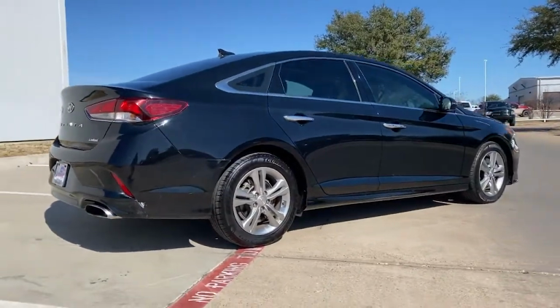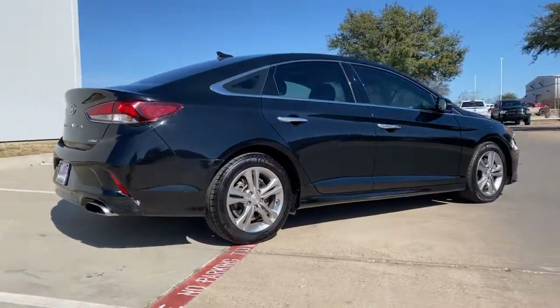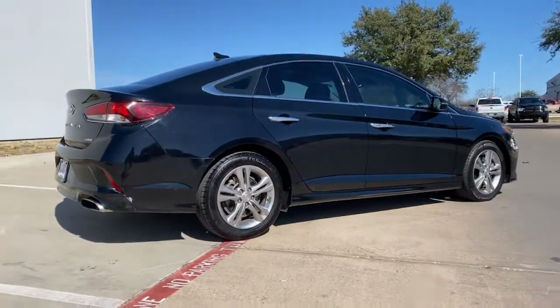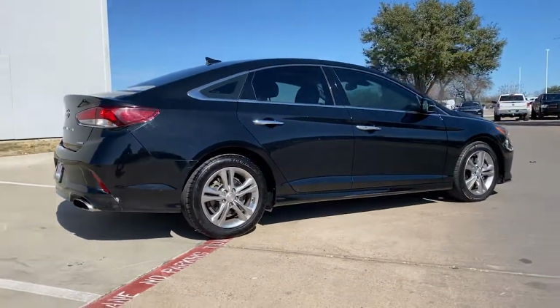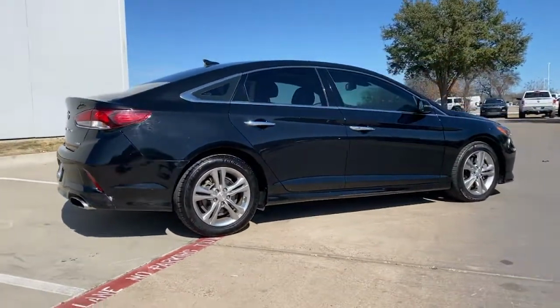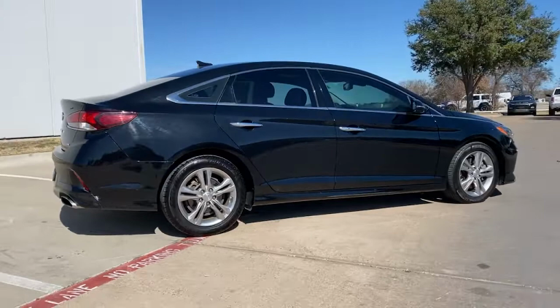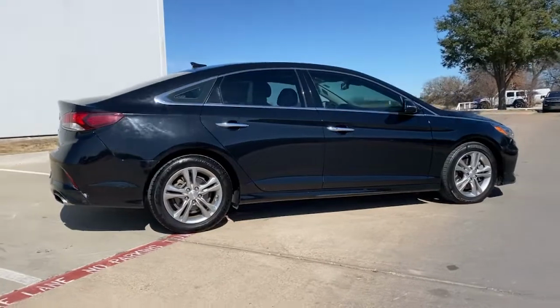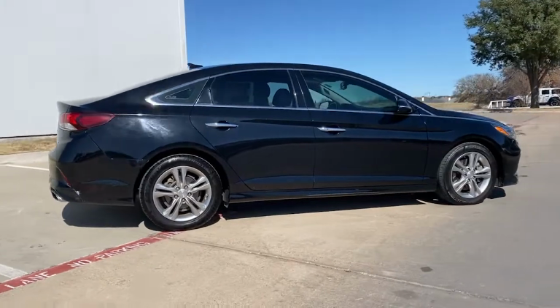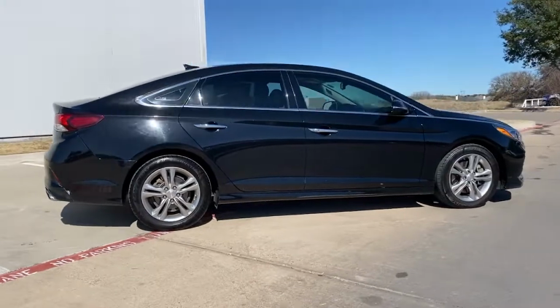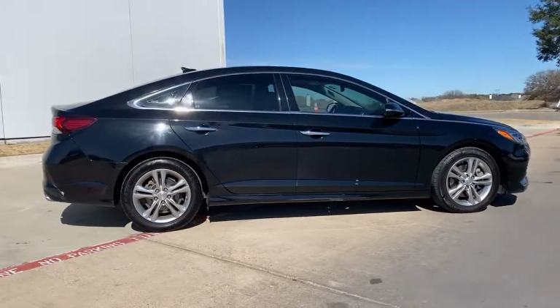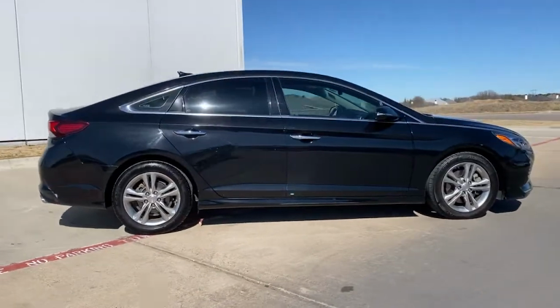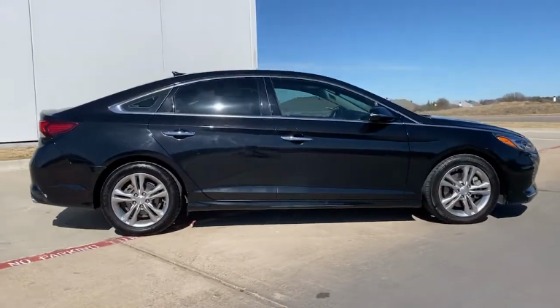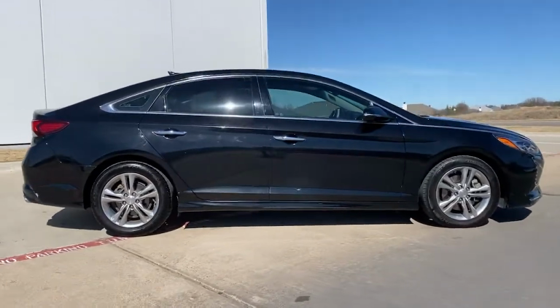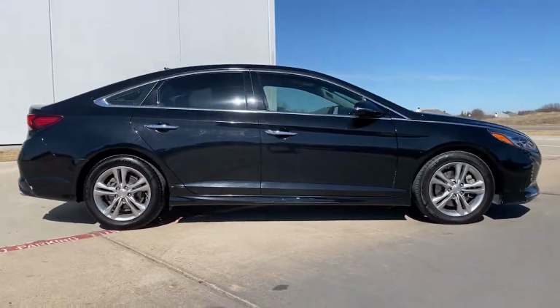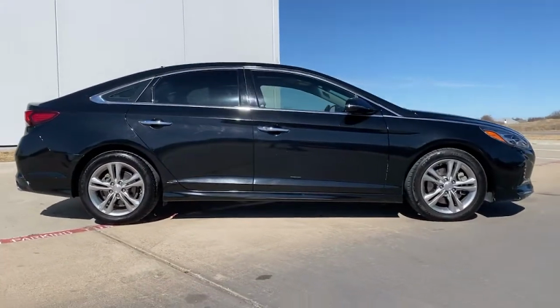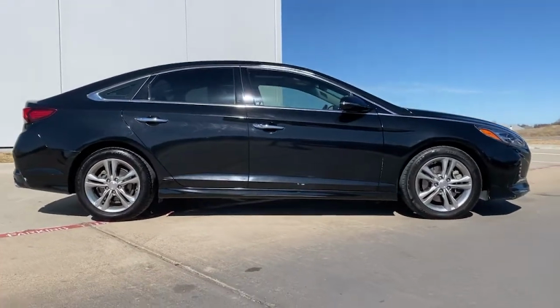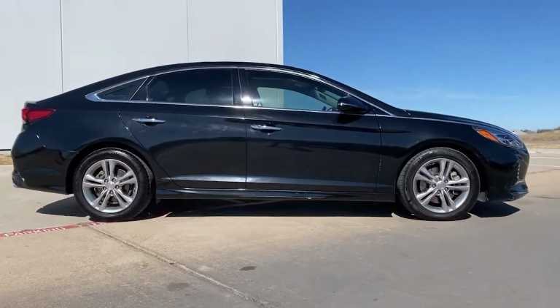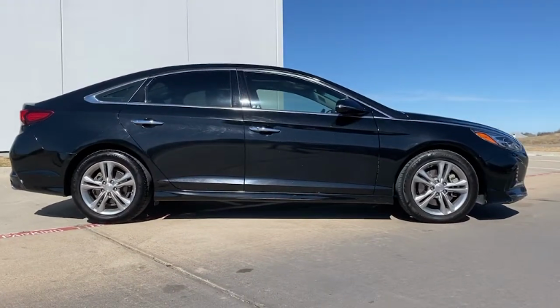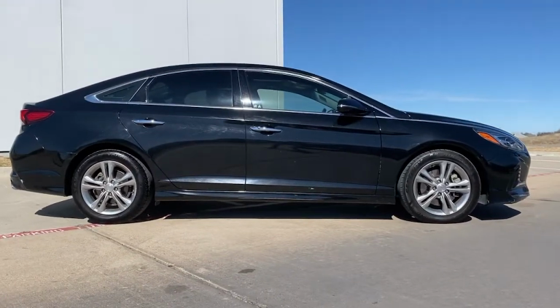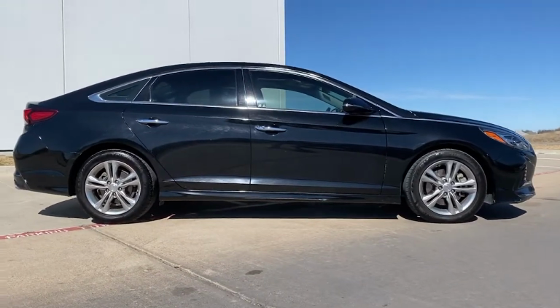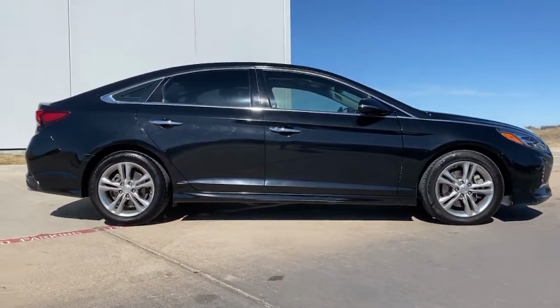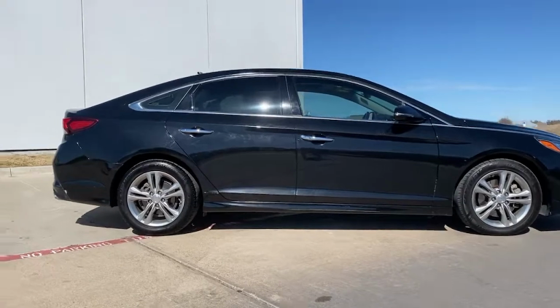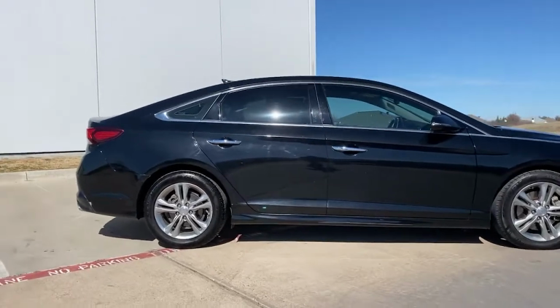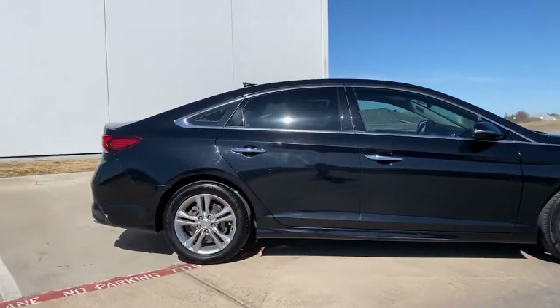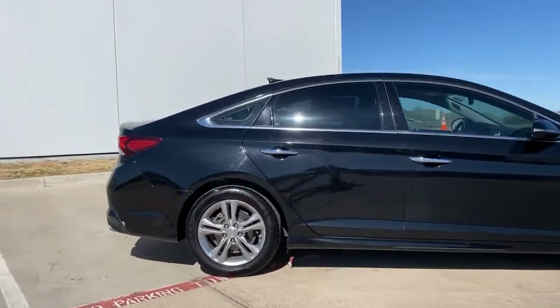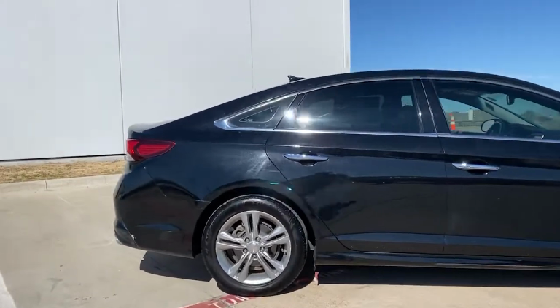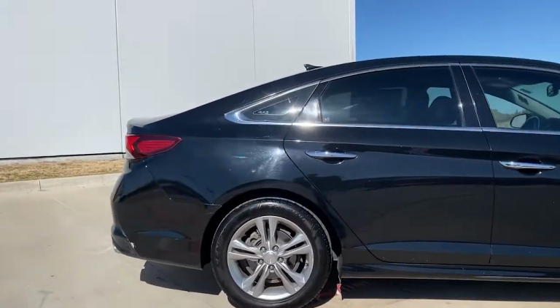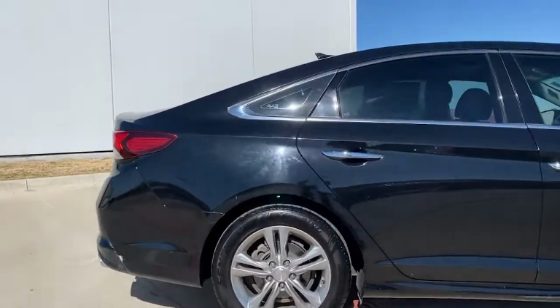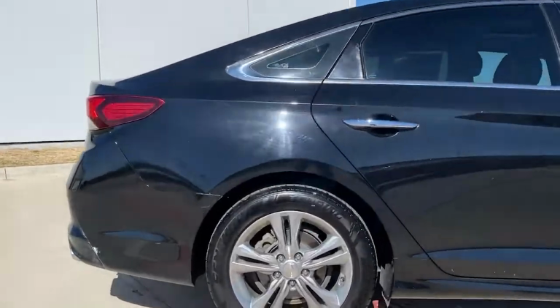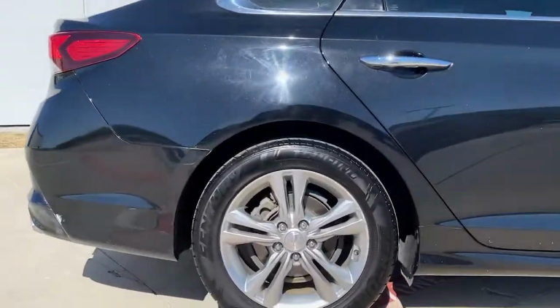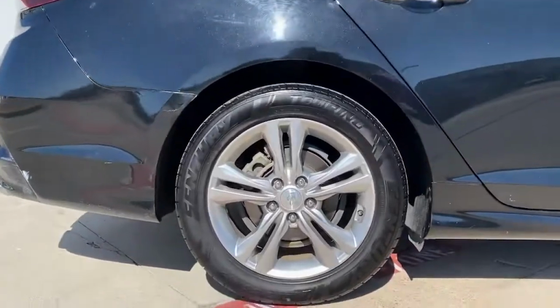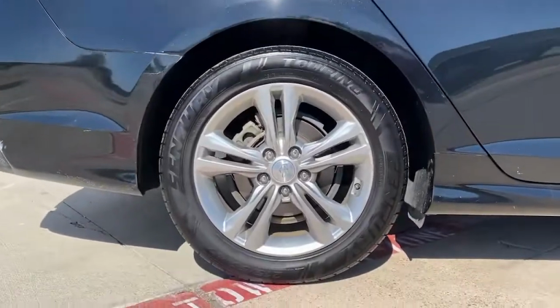With ample cargo space, standard driver assistance, and standout style, this family-friendly 4-door is ready to take you places. These are just some of the great options this vehicle comes with.